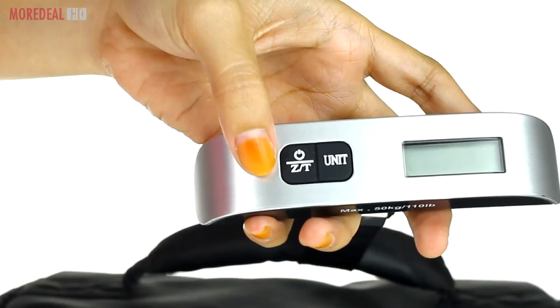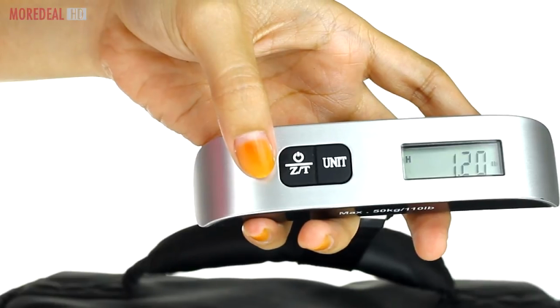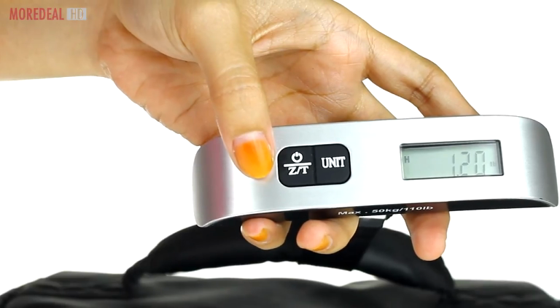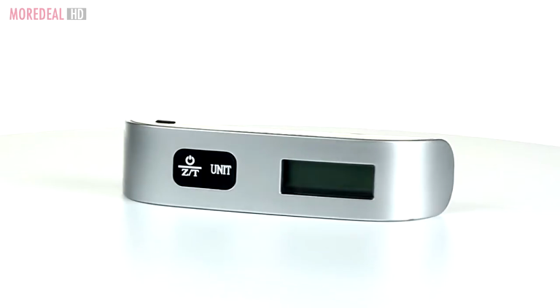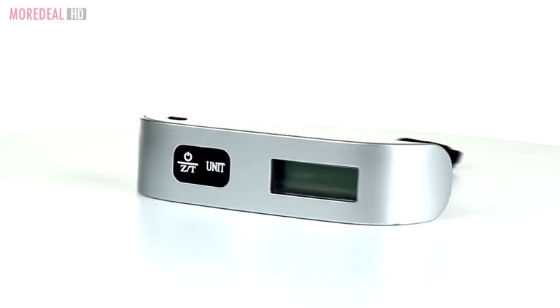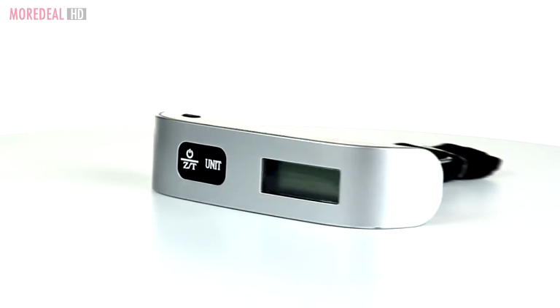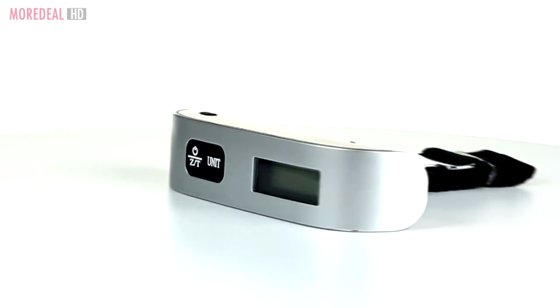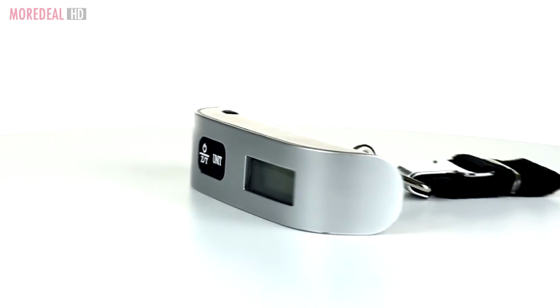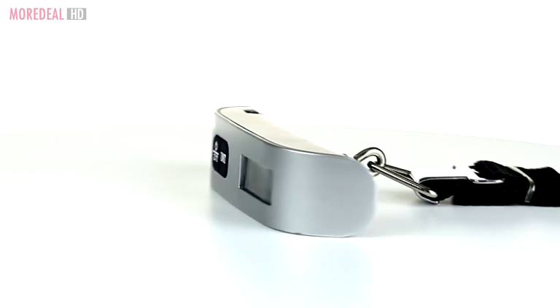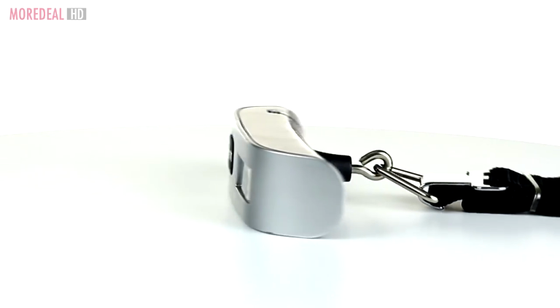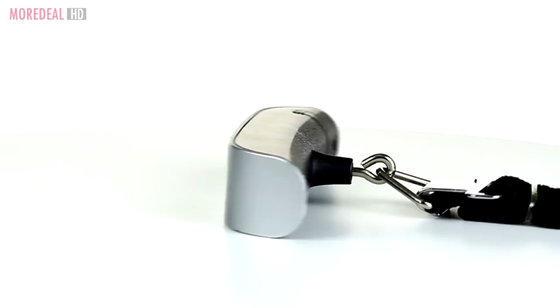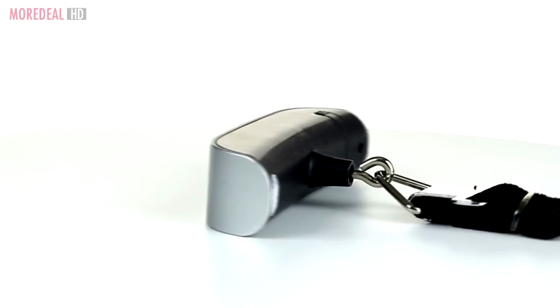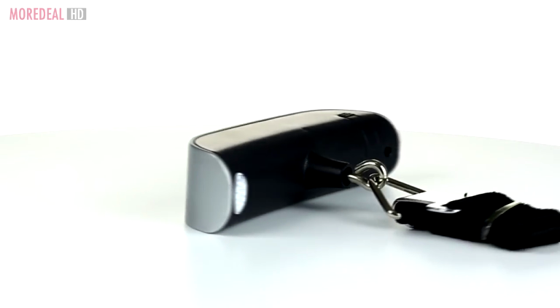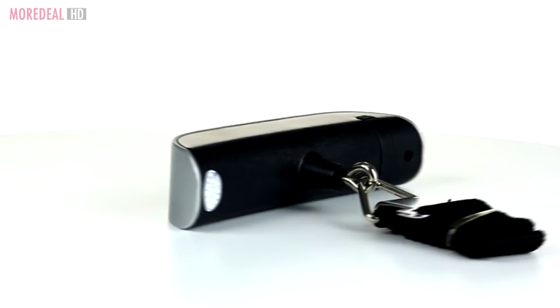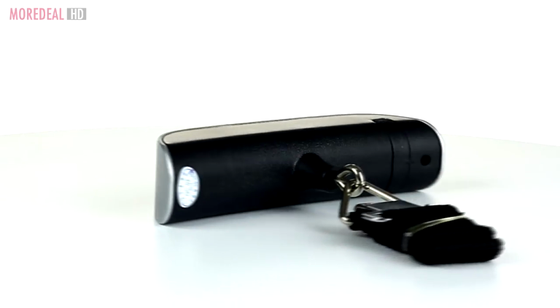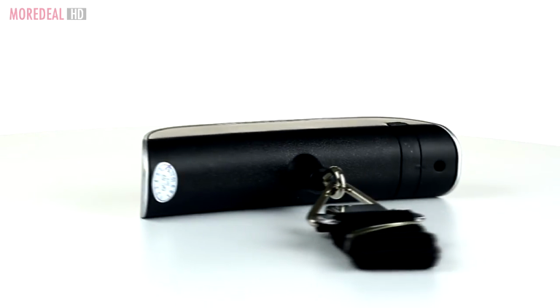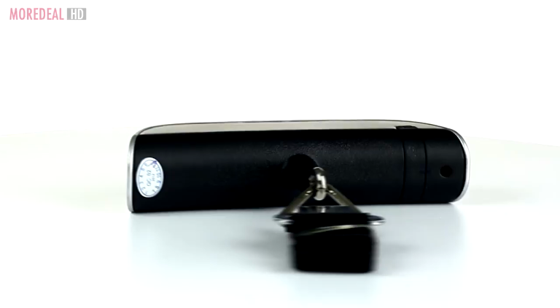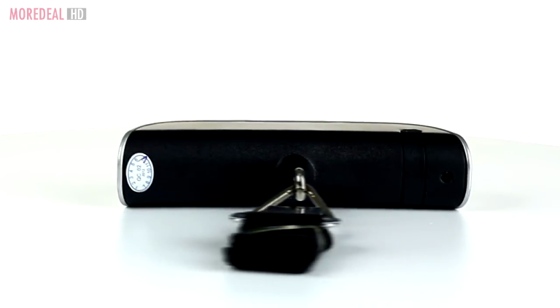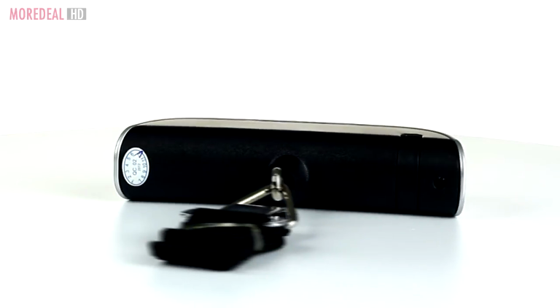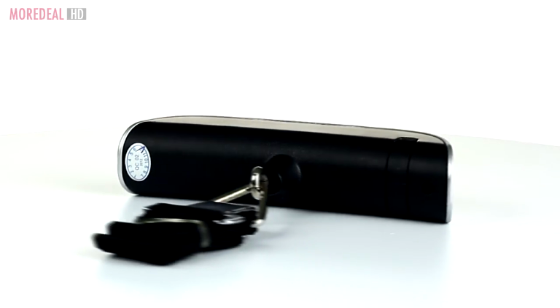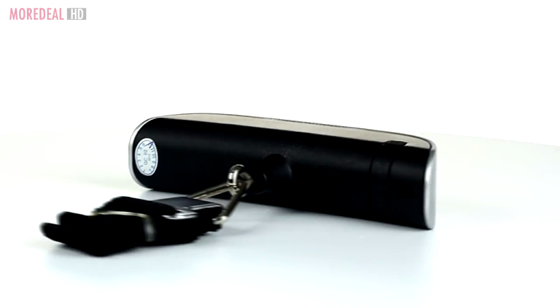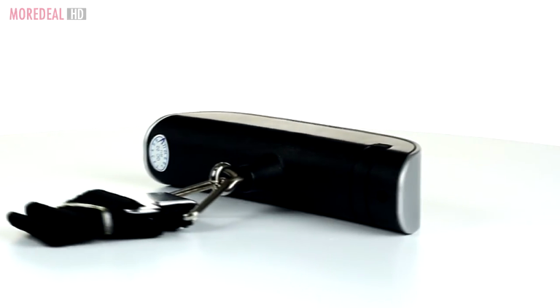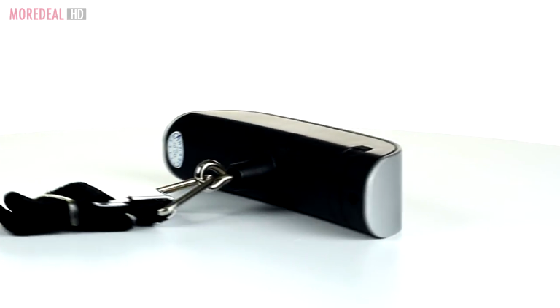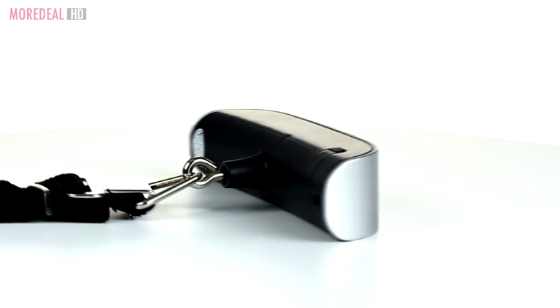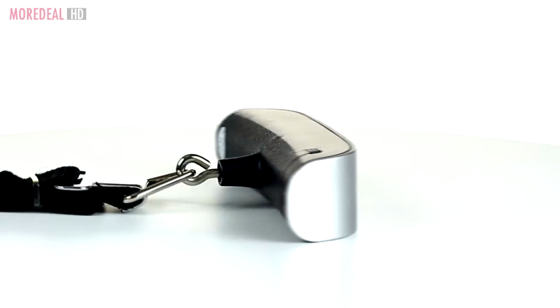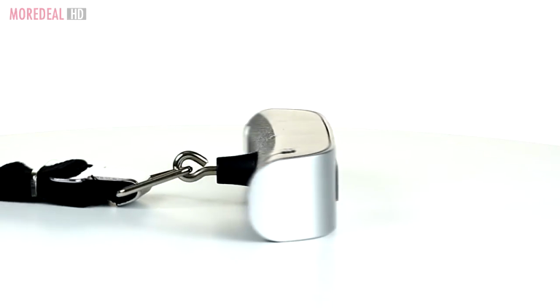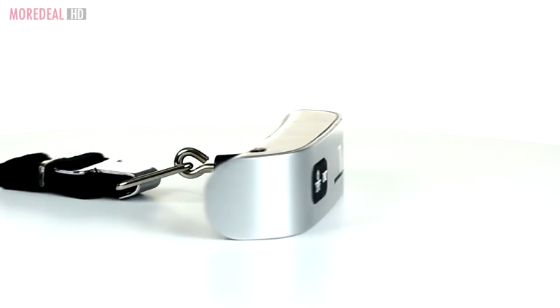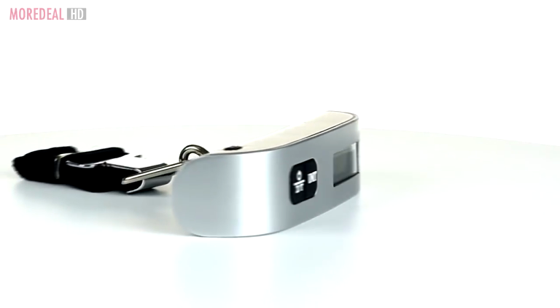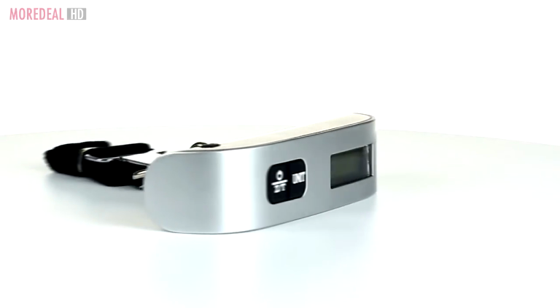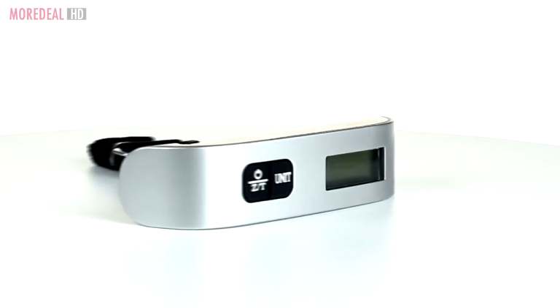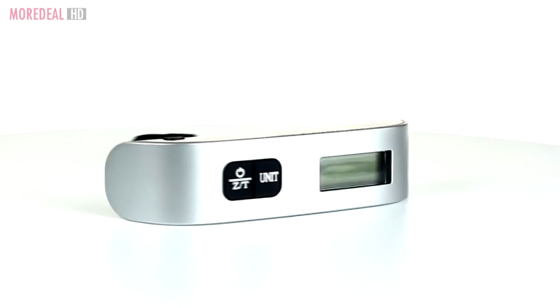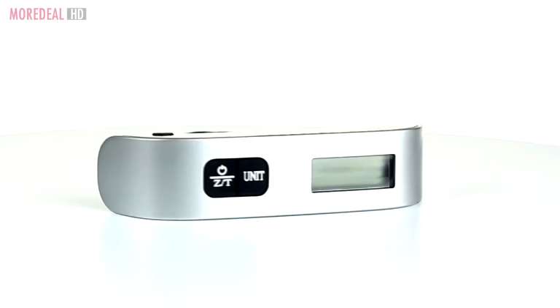This compact scale is small and light enough to slip in your pocket and take with you so you can check your bag on your return trip. You'll be packing smarter in no time.